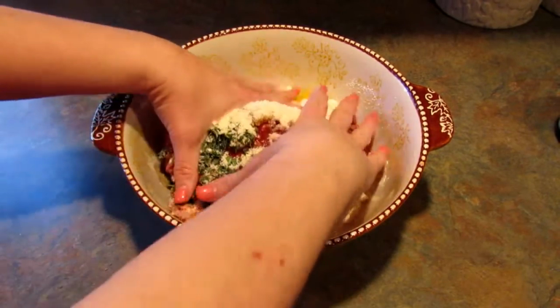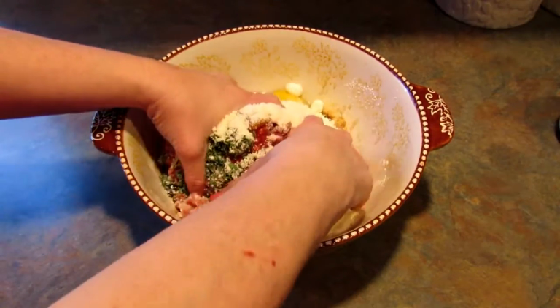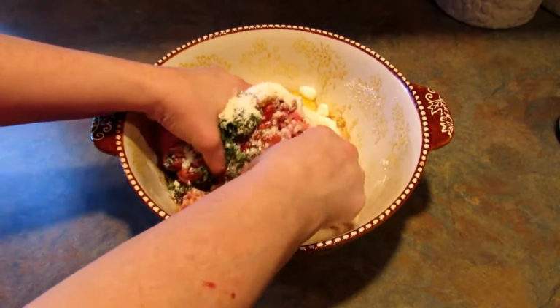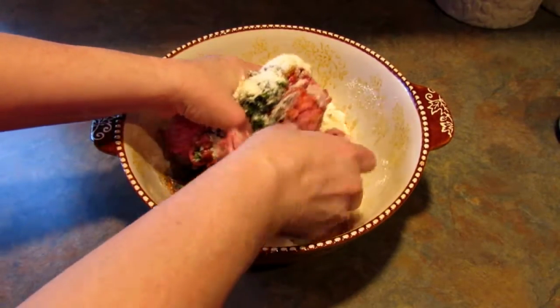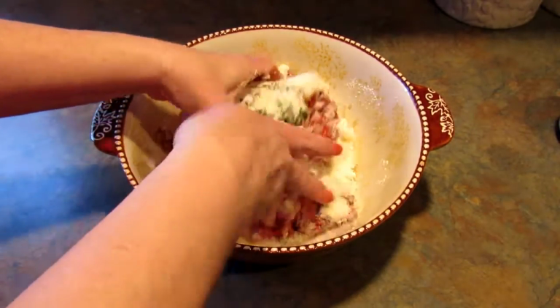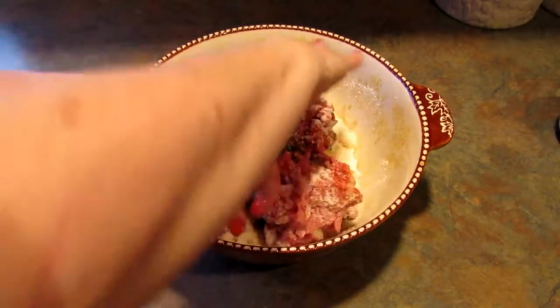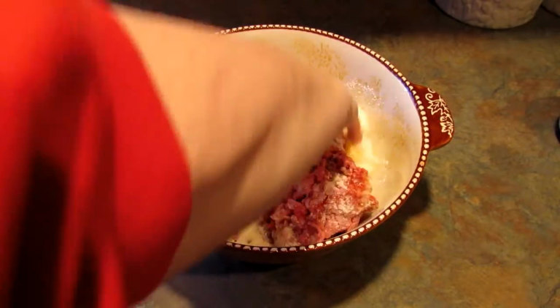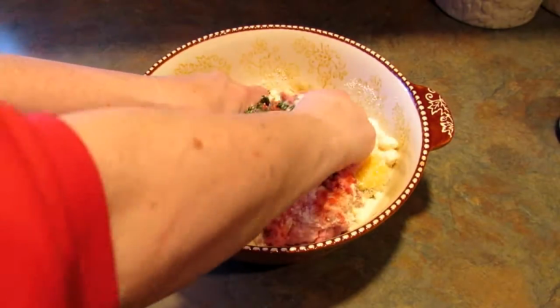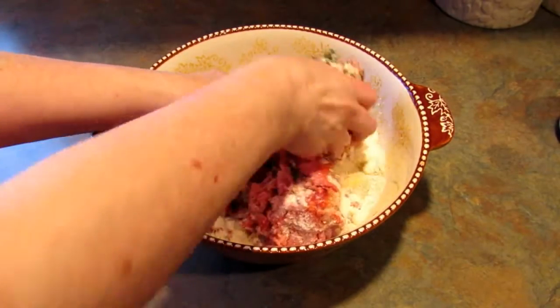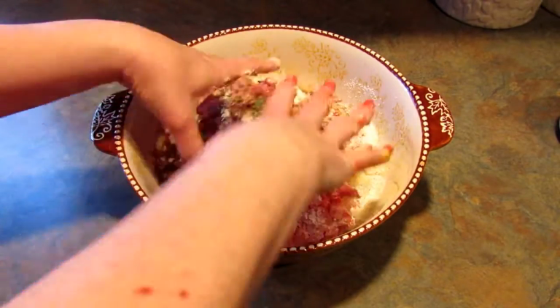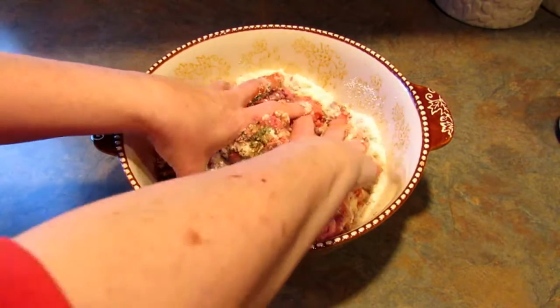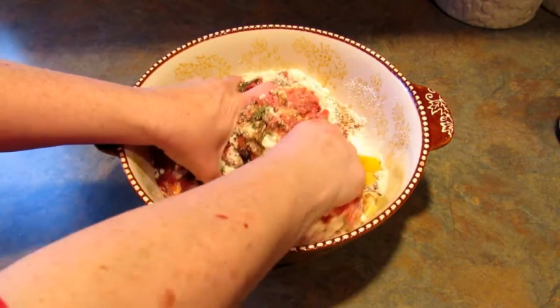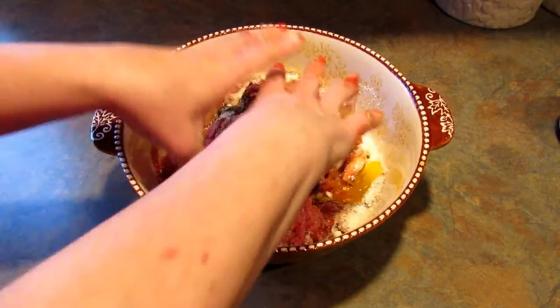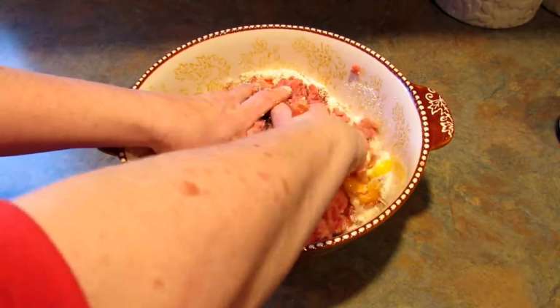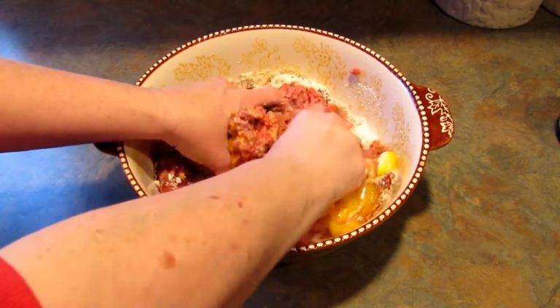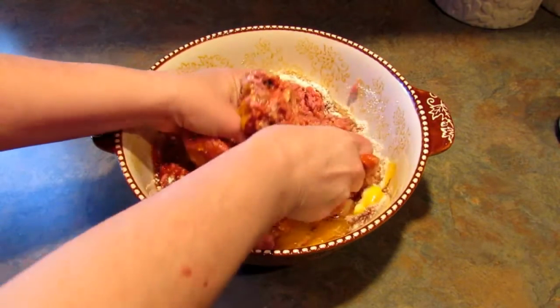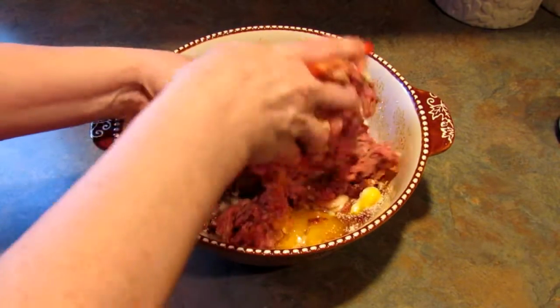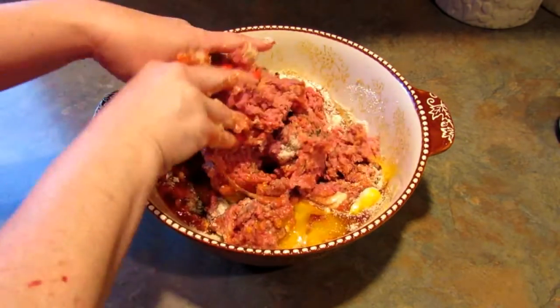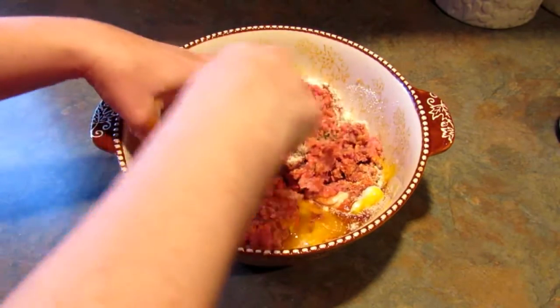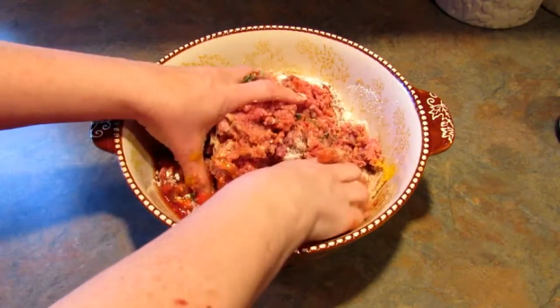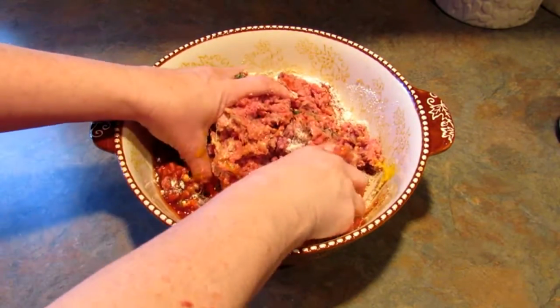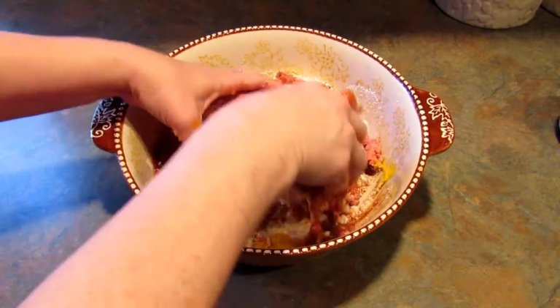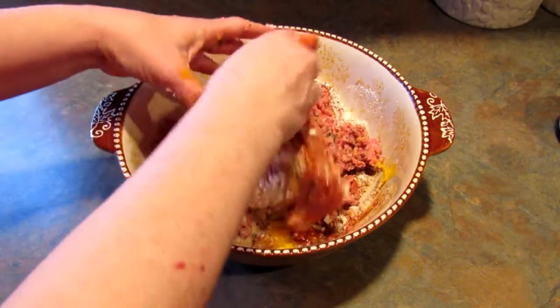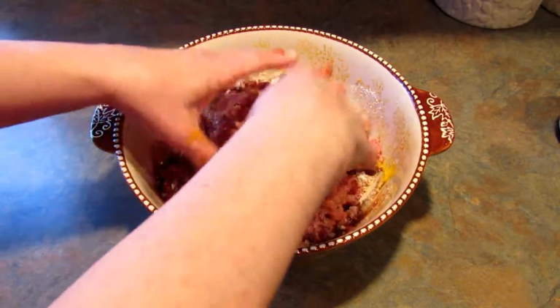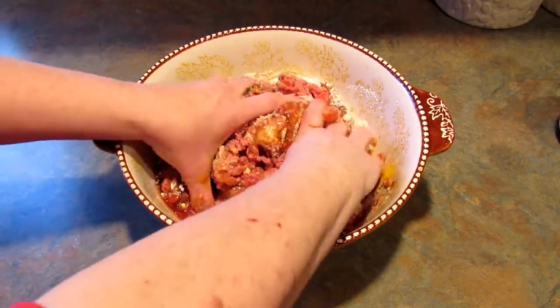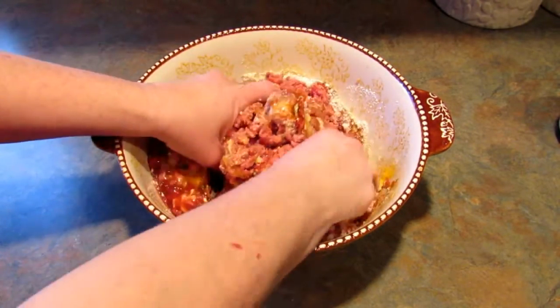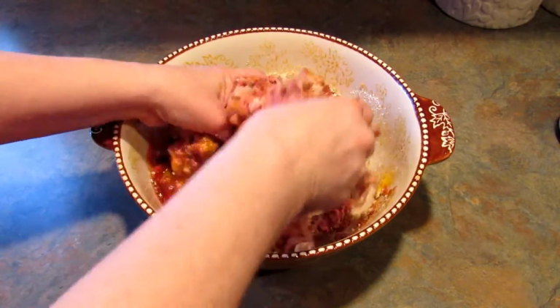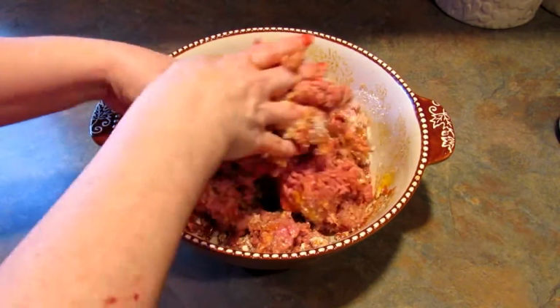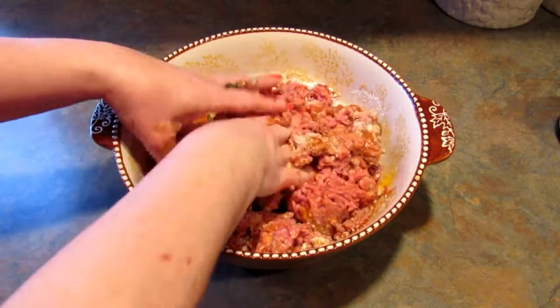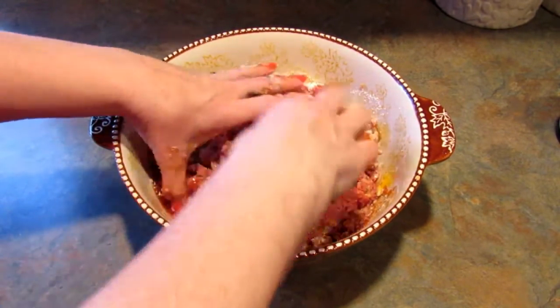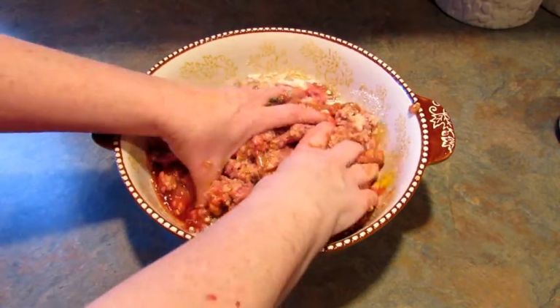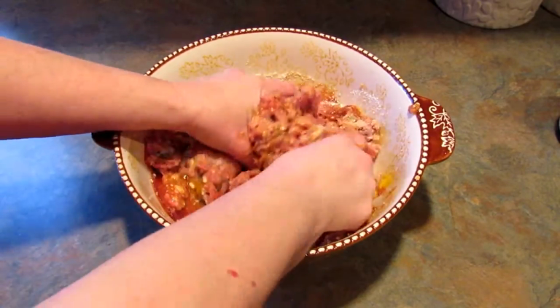Get in there and squish it all up. I do have gloves but I didn't think about that before I stuck my hands in here.